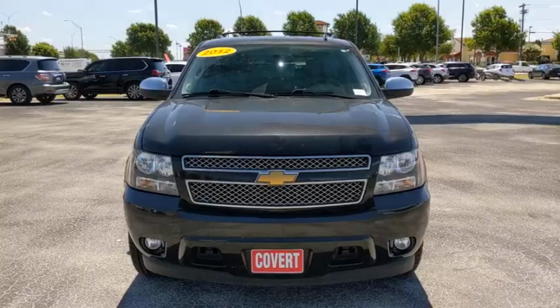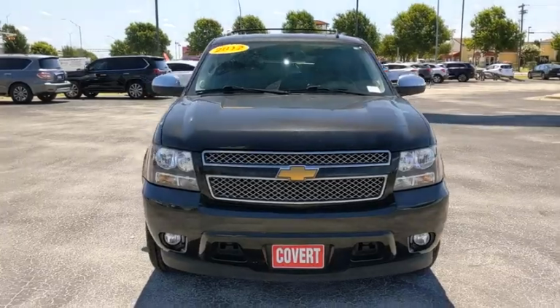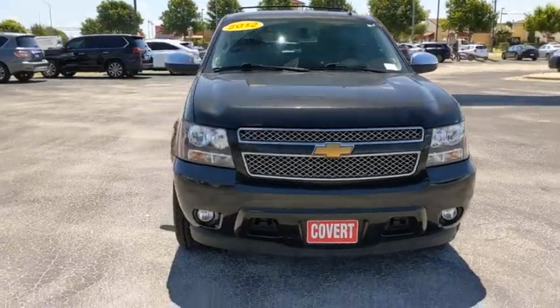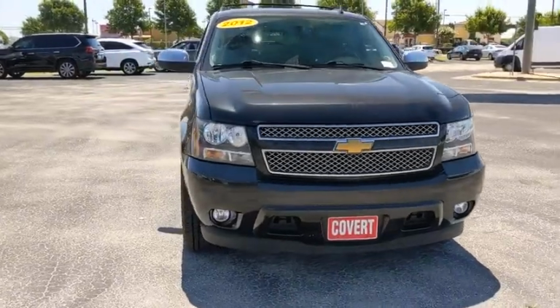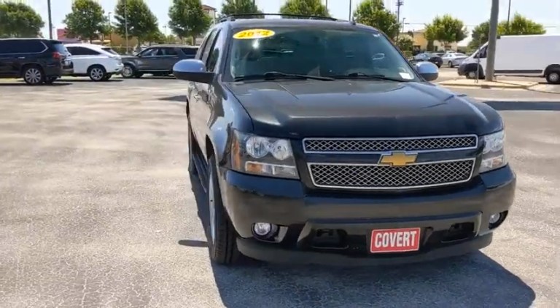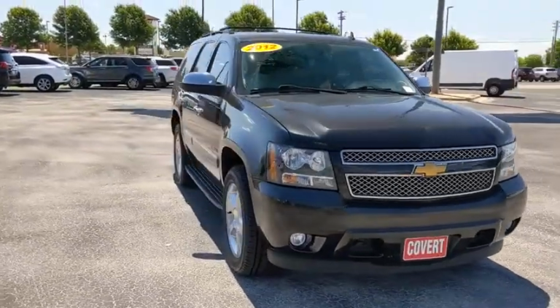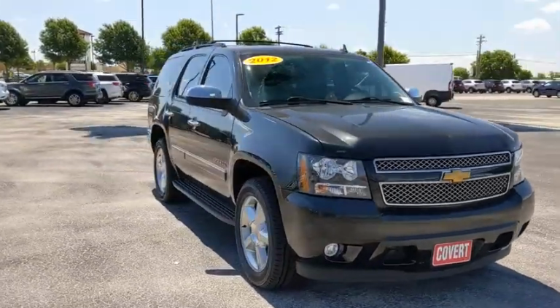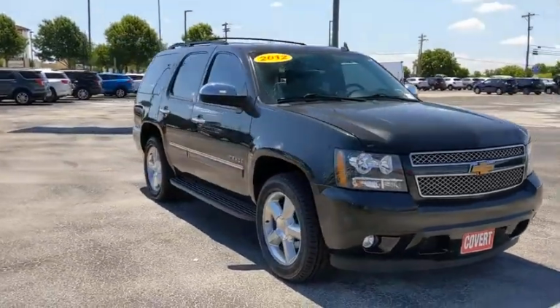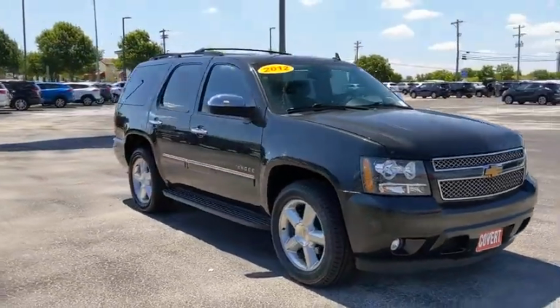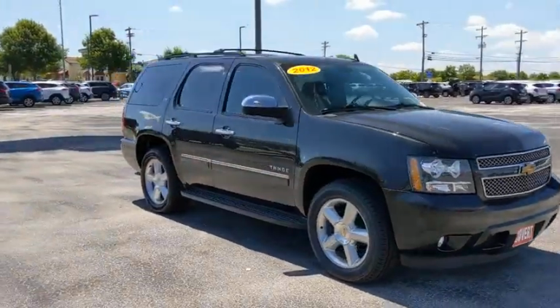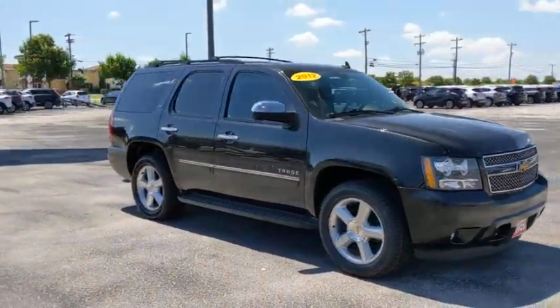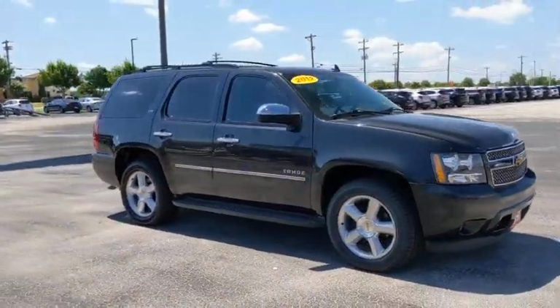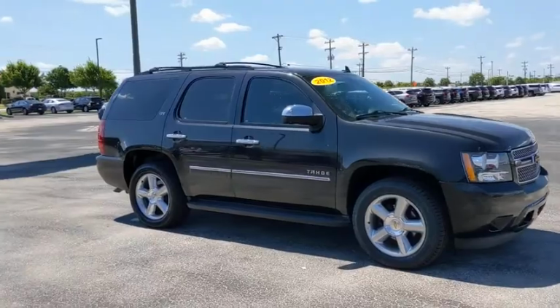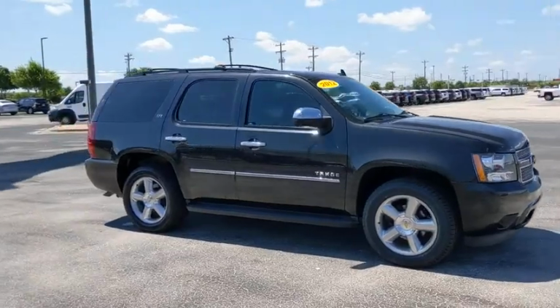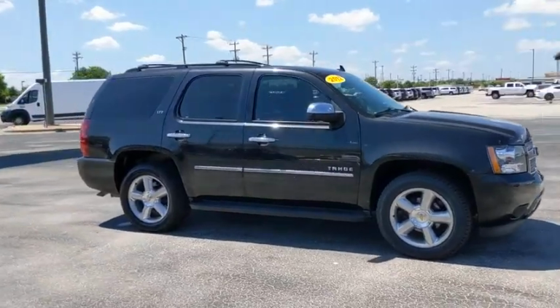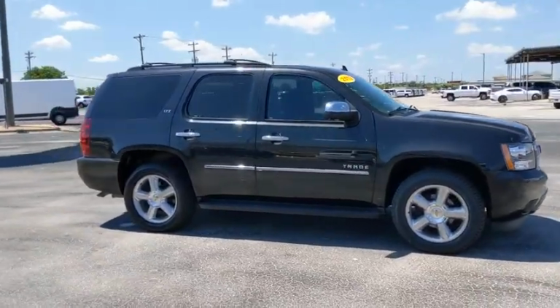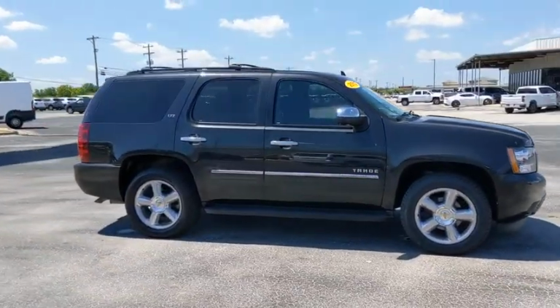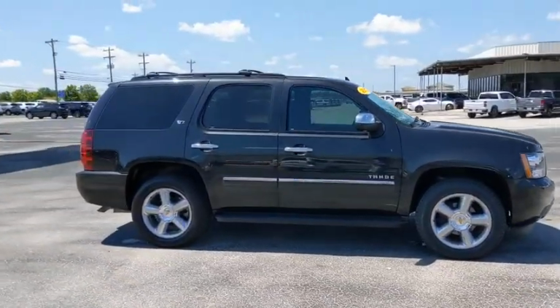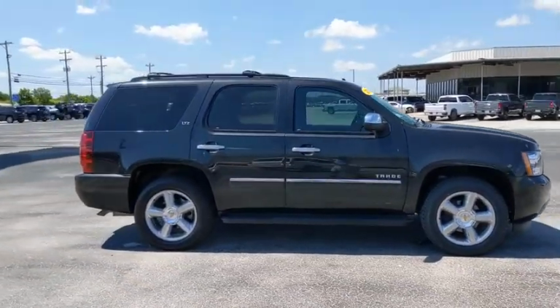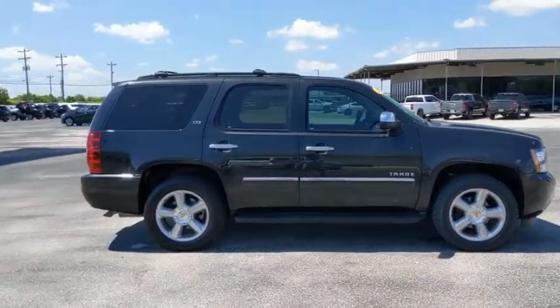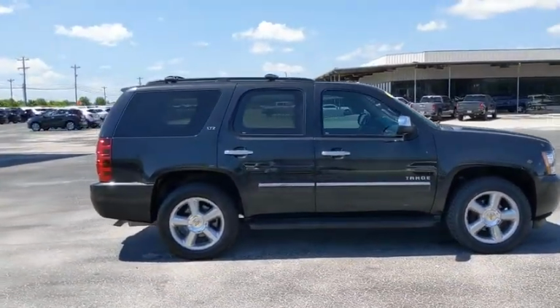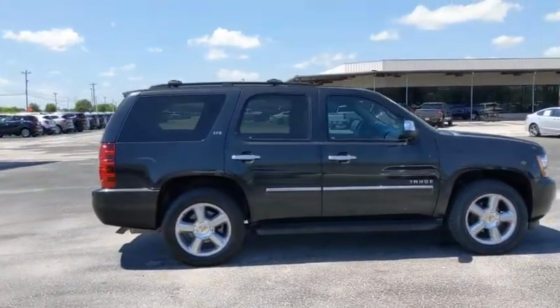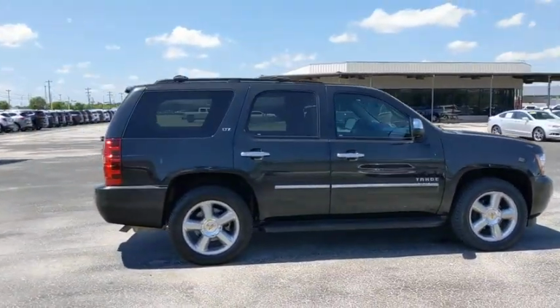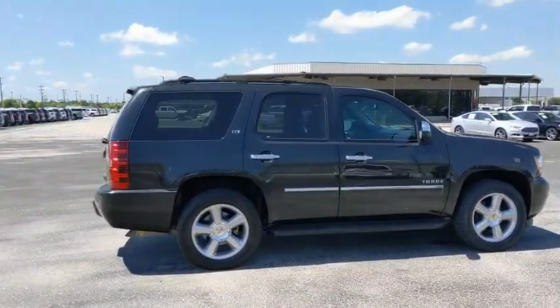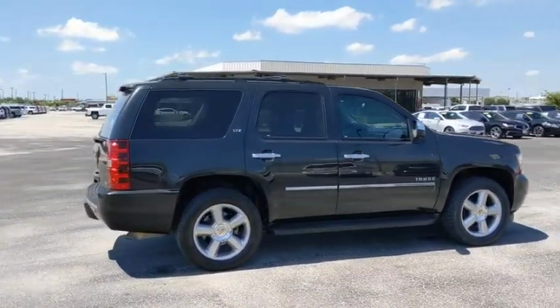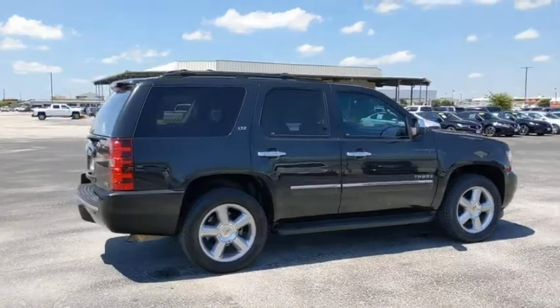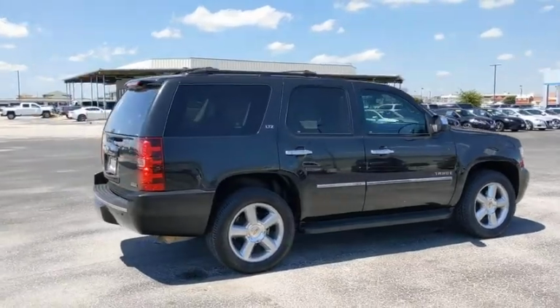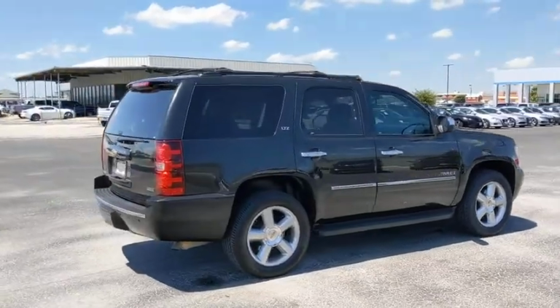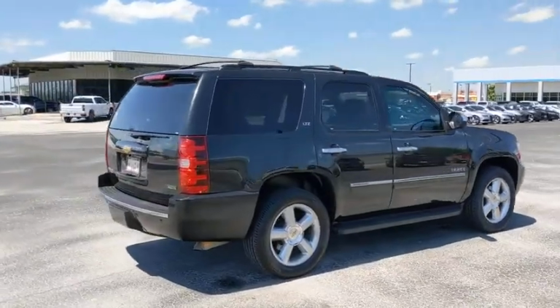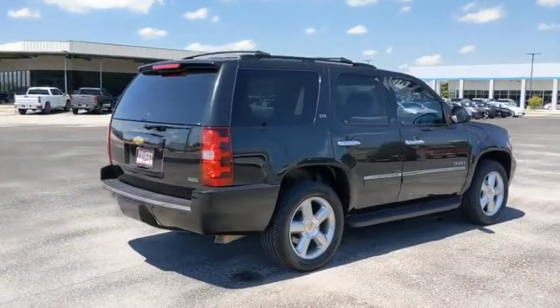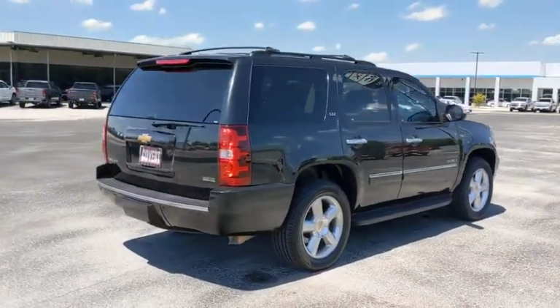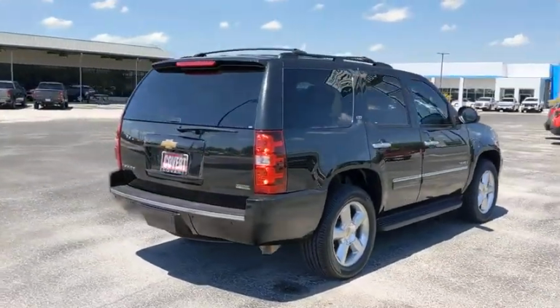Stop by and take a look at the 2012 Chevrolet Tahoe. The Tahoe has been the best-selling sports utility vehicle, accounting annually for more than 25% of all full-size SUV registrations in the United States.